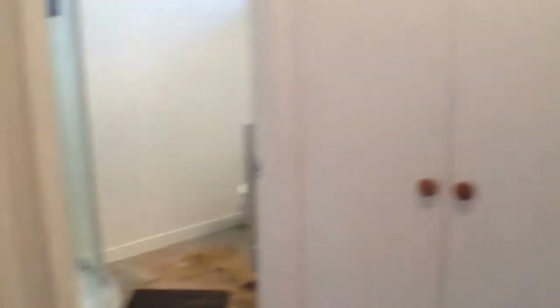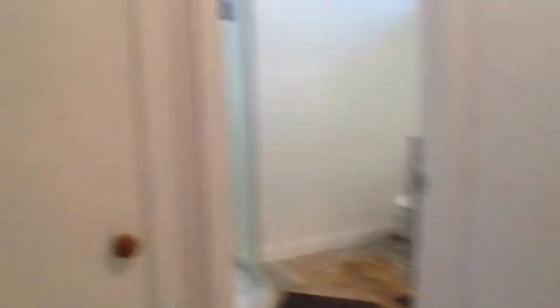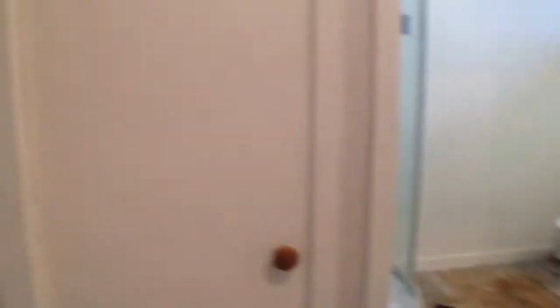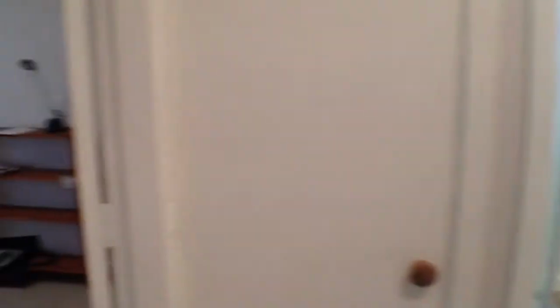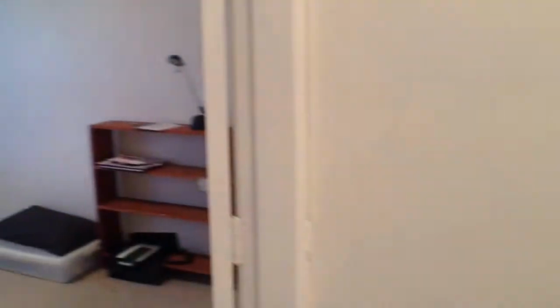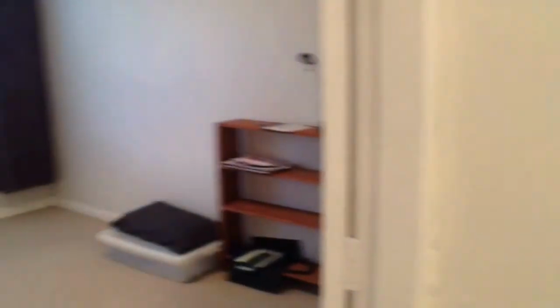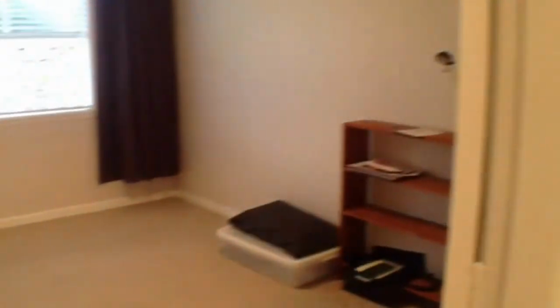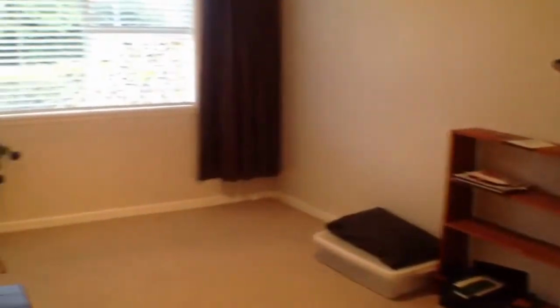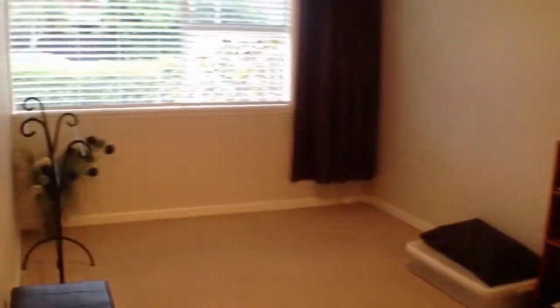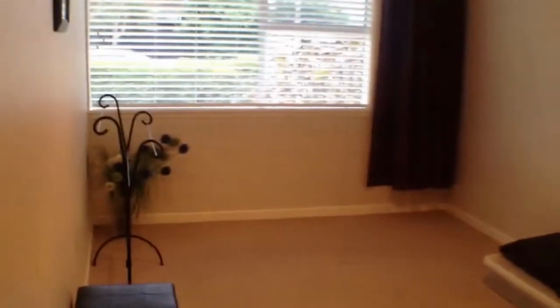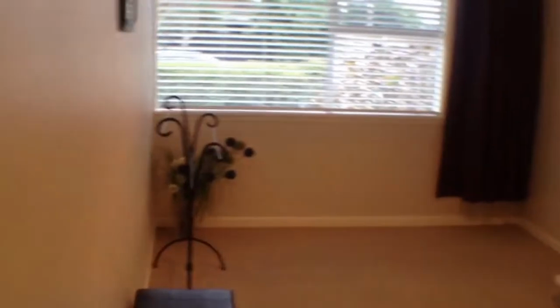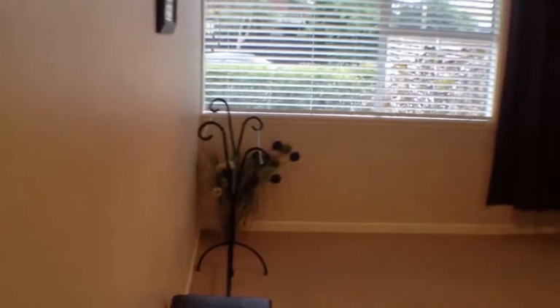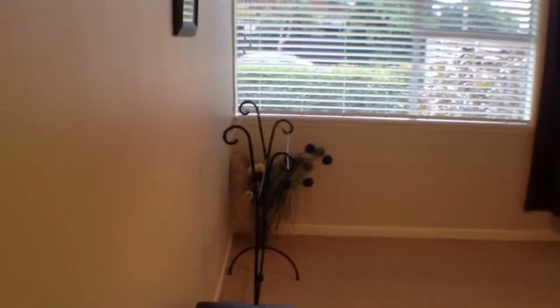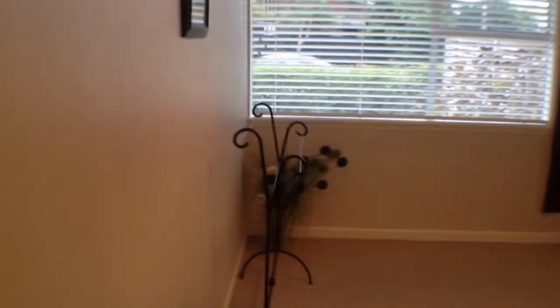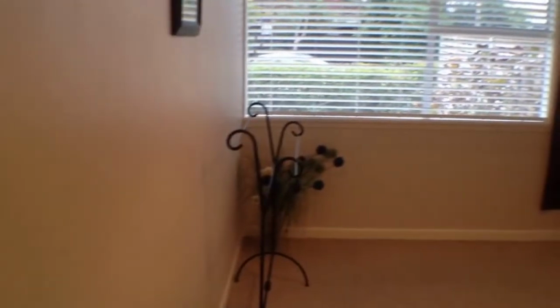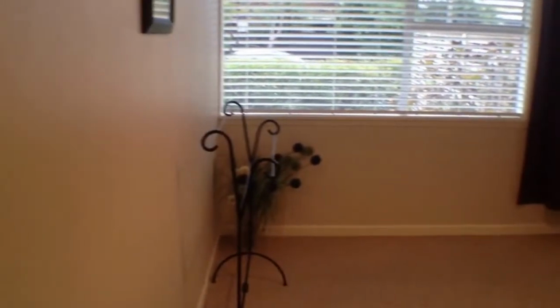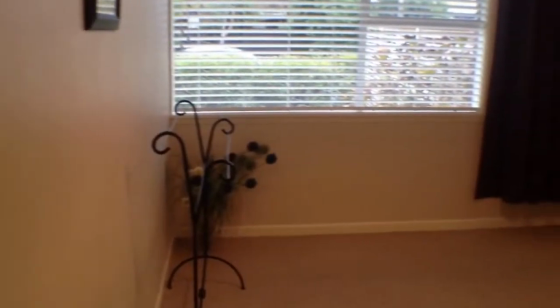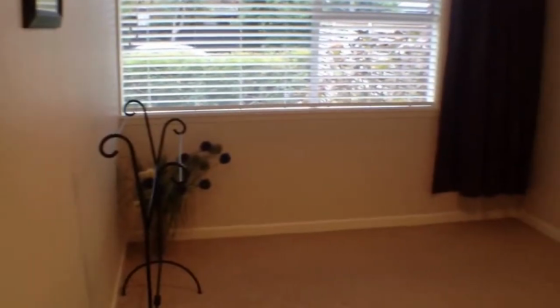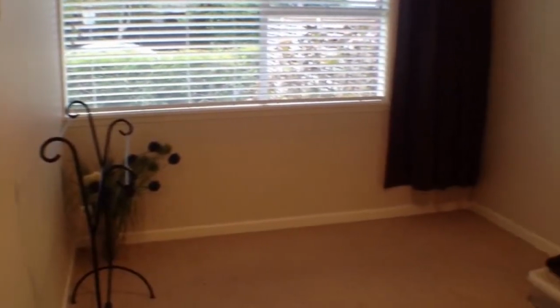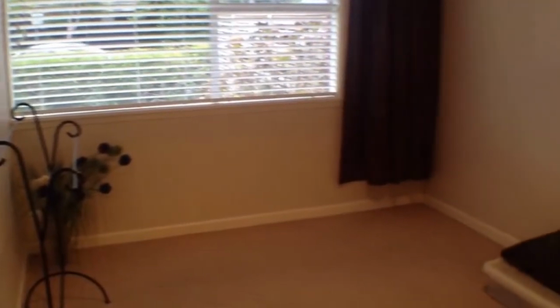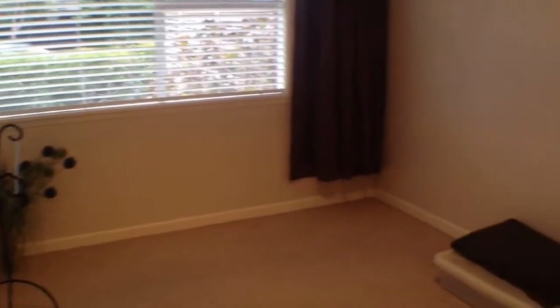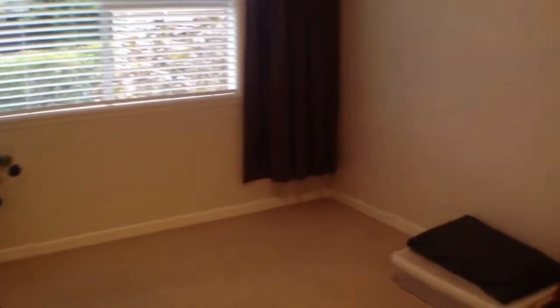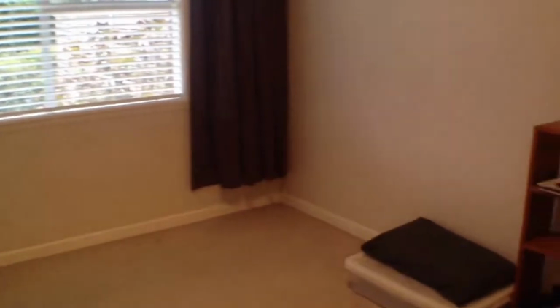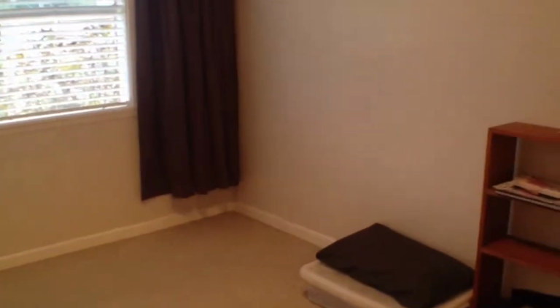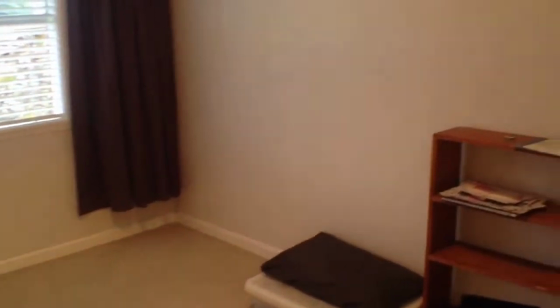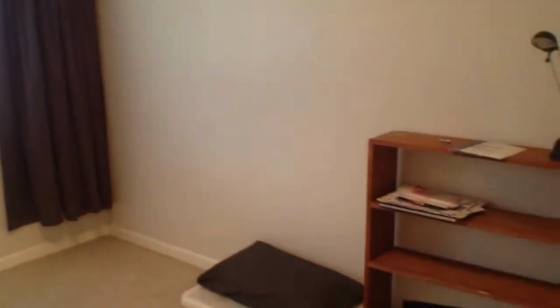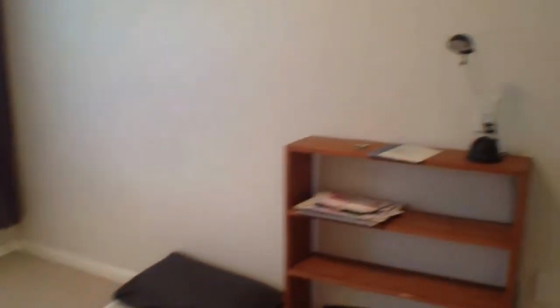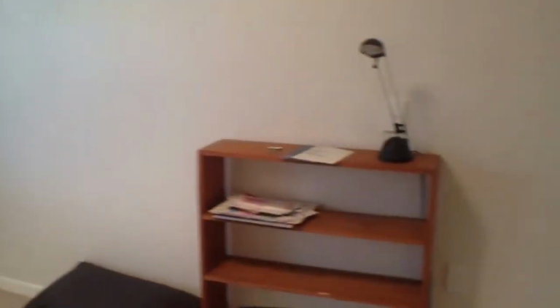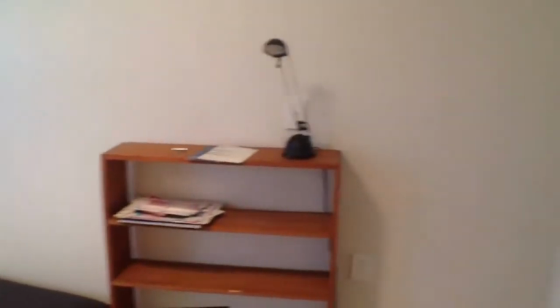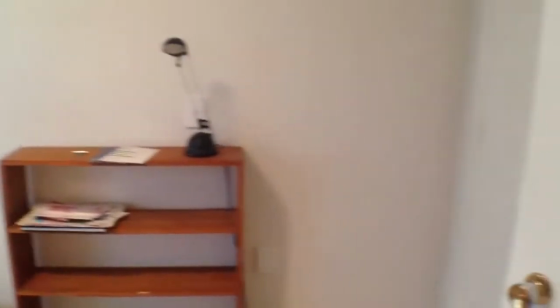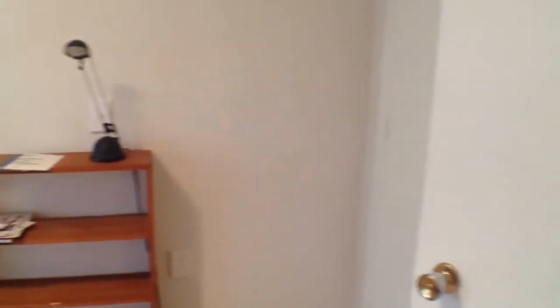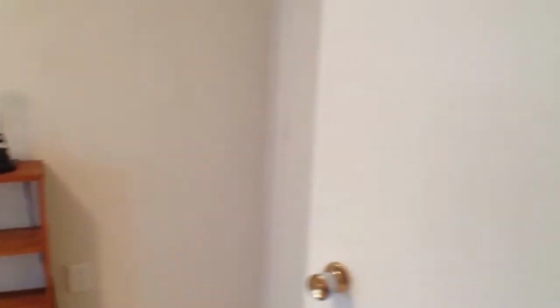Around to the left we also have the other bedroom — also a good size room. You could fit a double bed in here quite happily, and there's also some good wardrobe space as well.